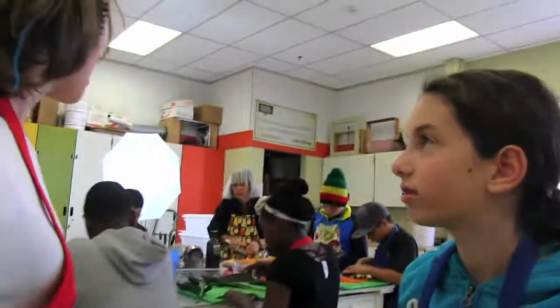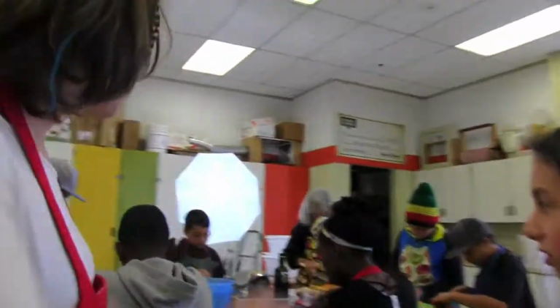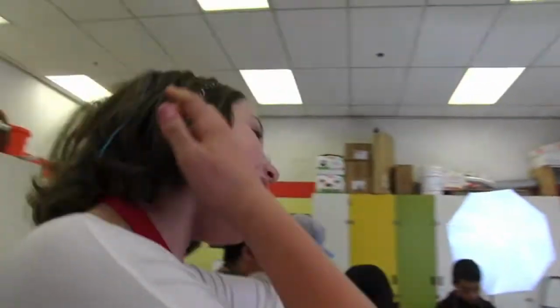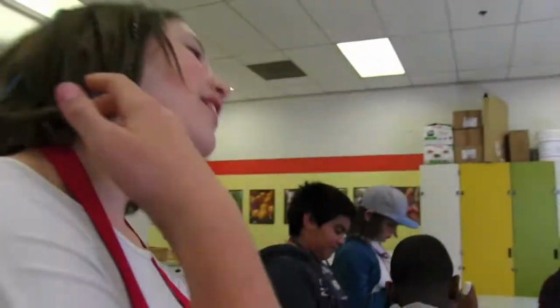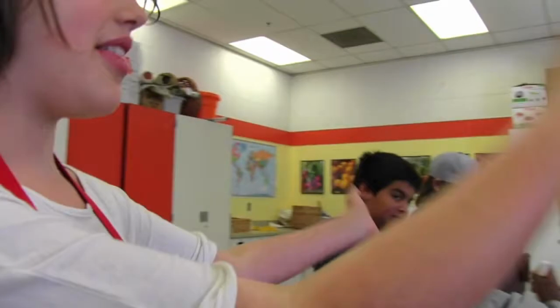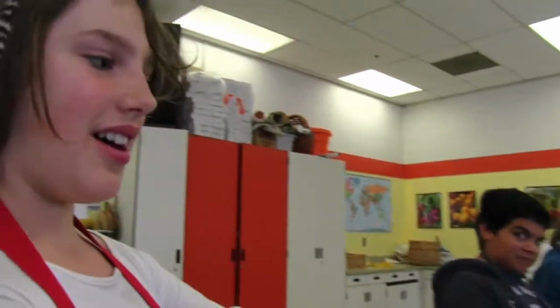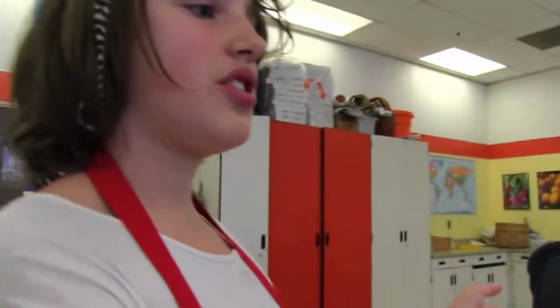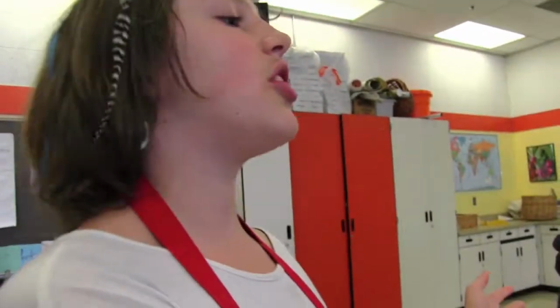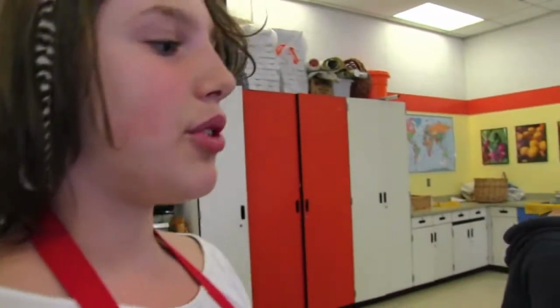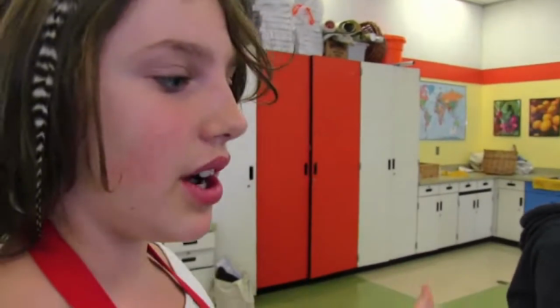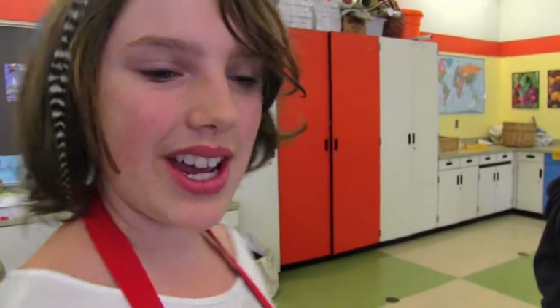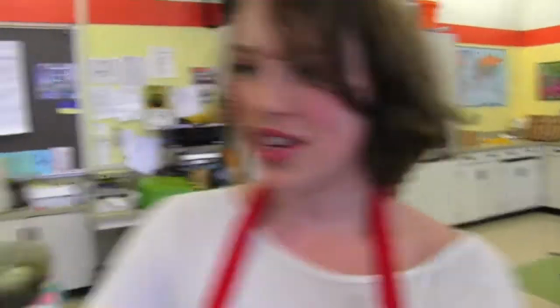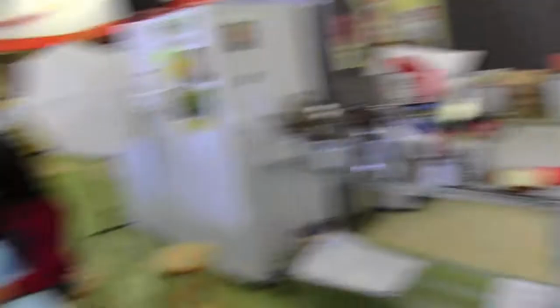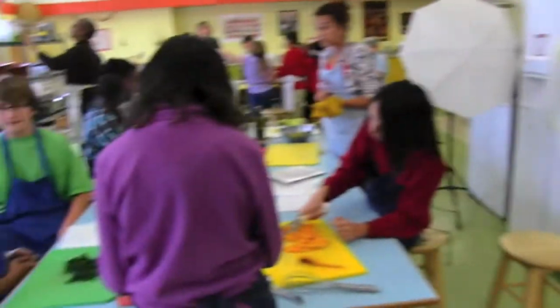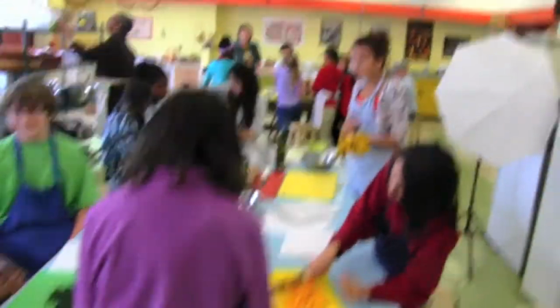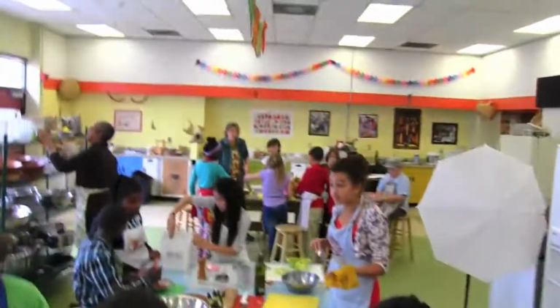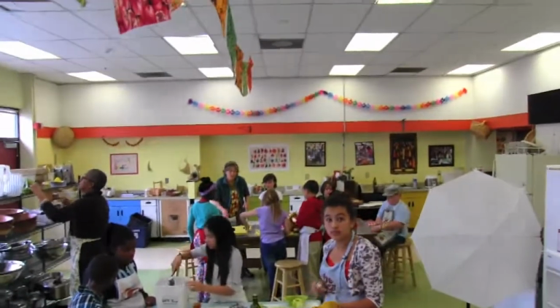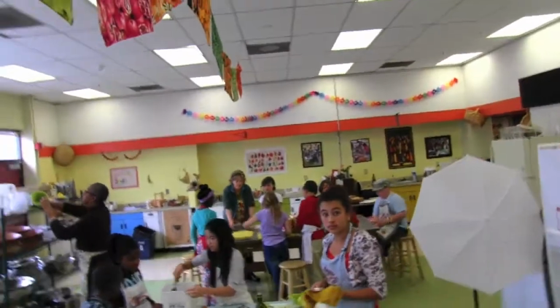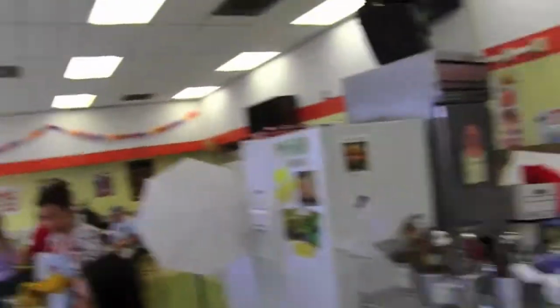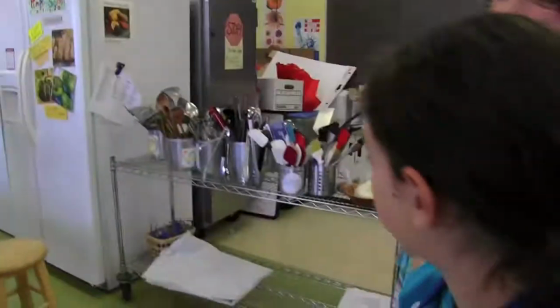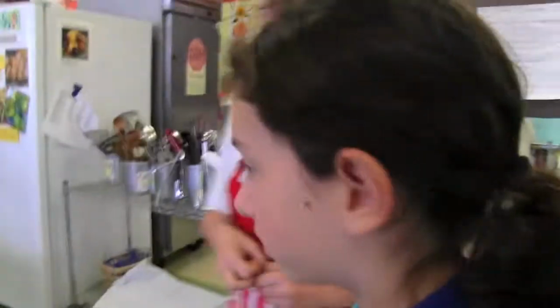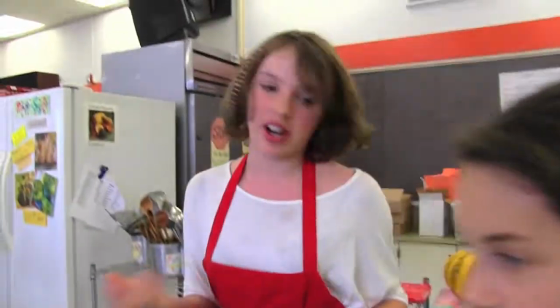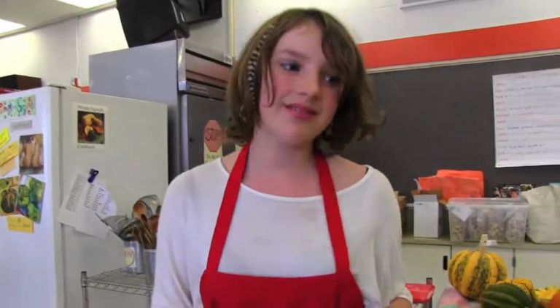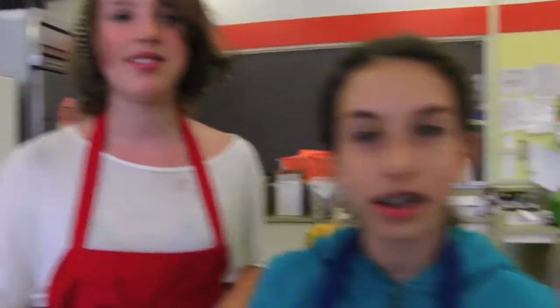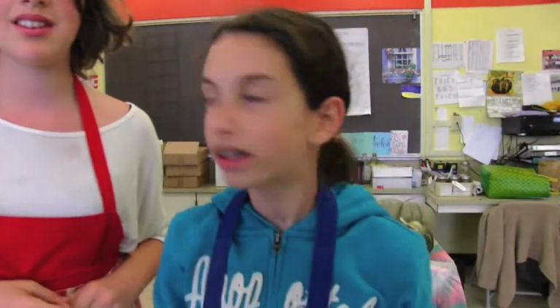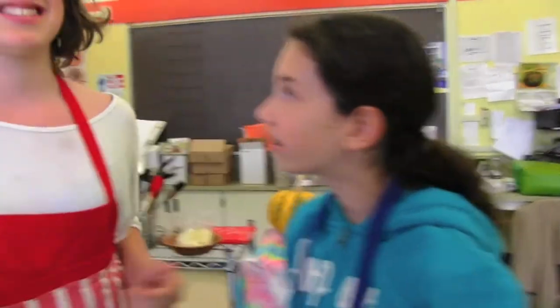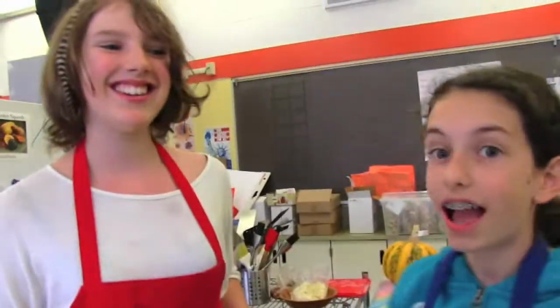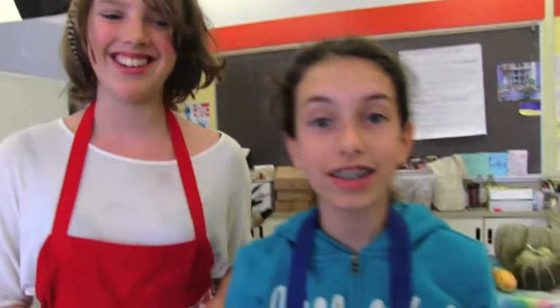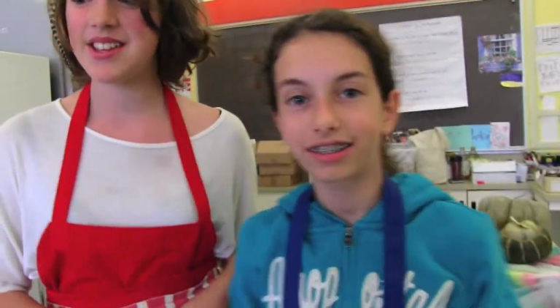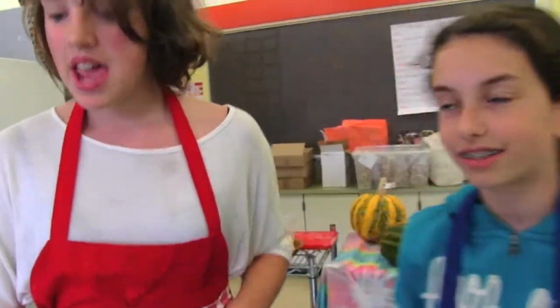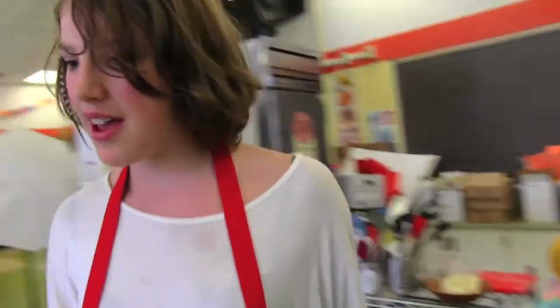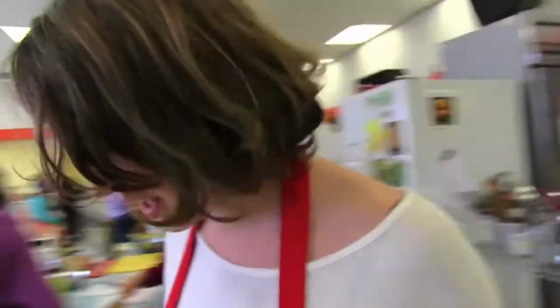So here we have cooking table number three, number two, and number one. This is where they do their cooking, cutting, slicing, and dicing. They also have a kitchen here.